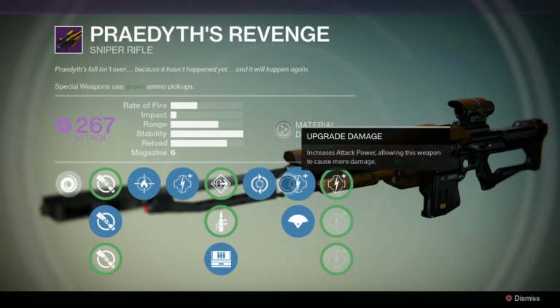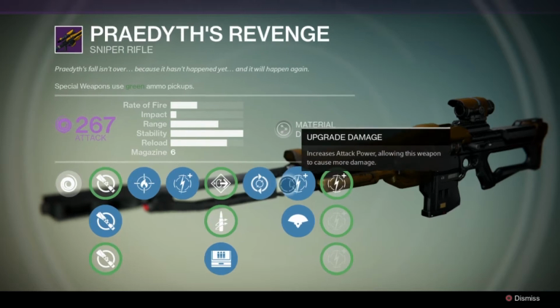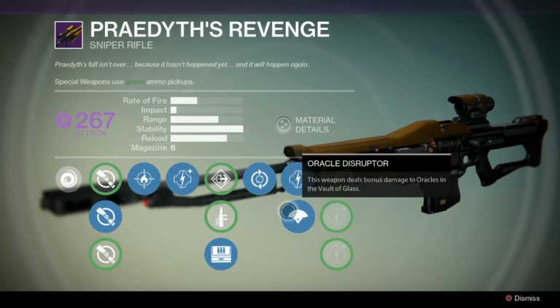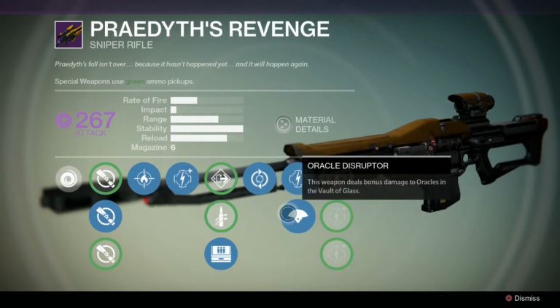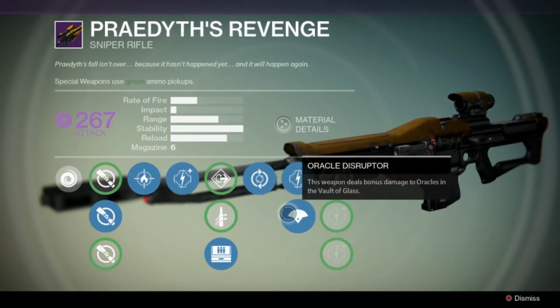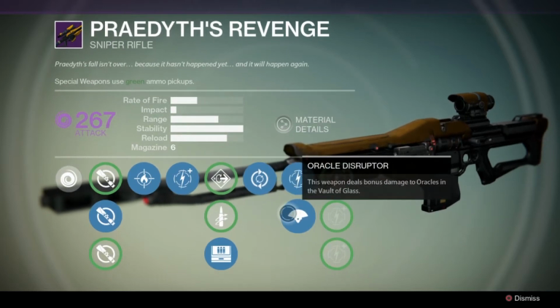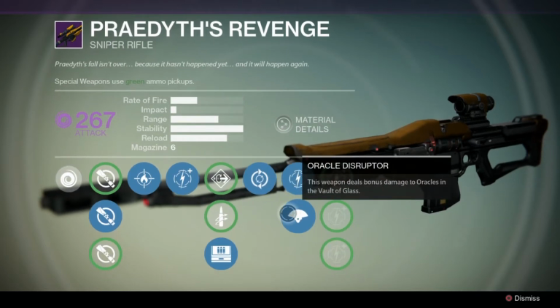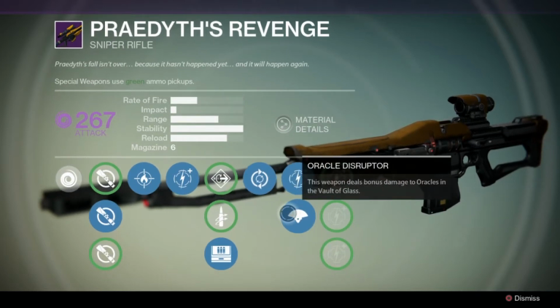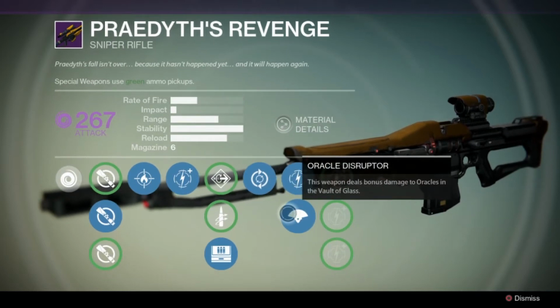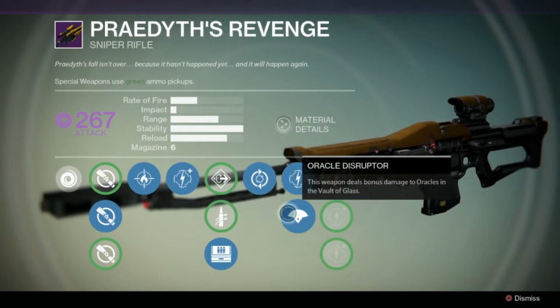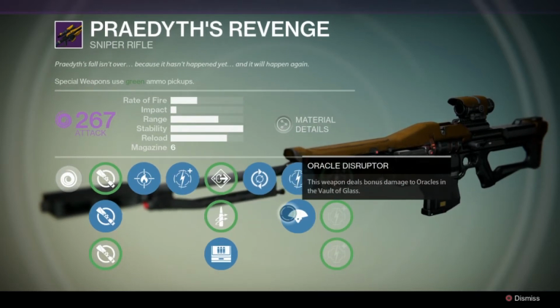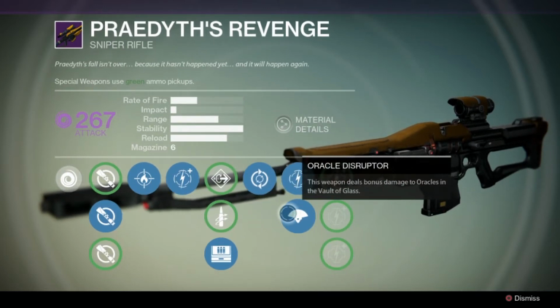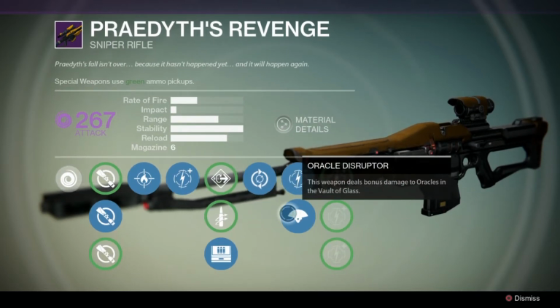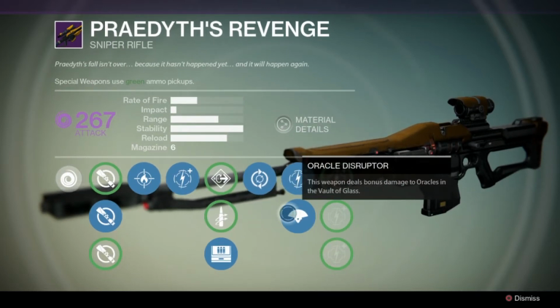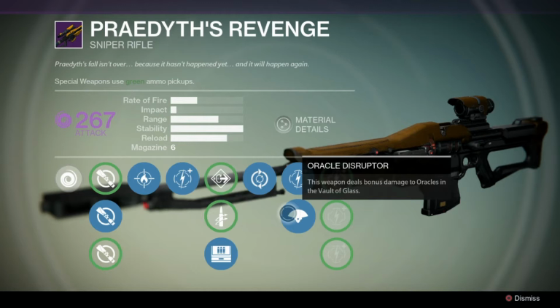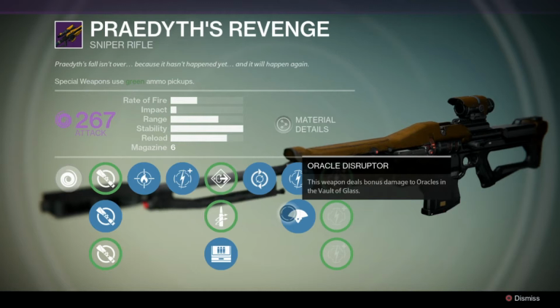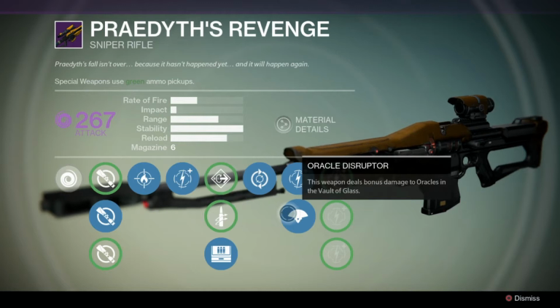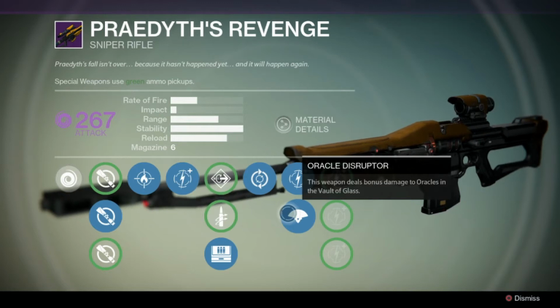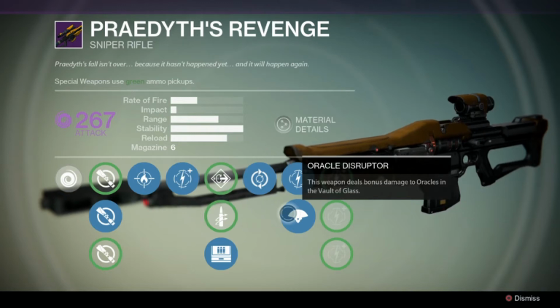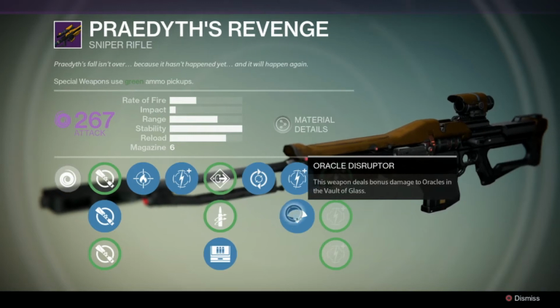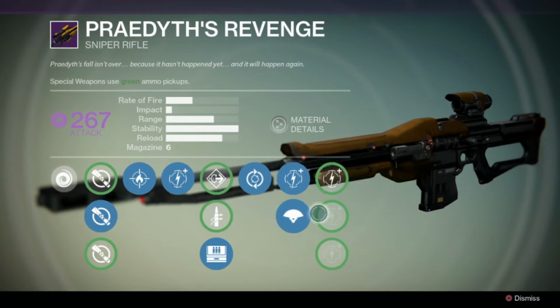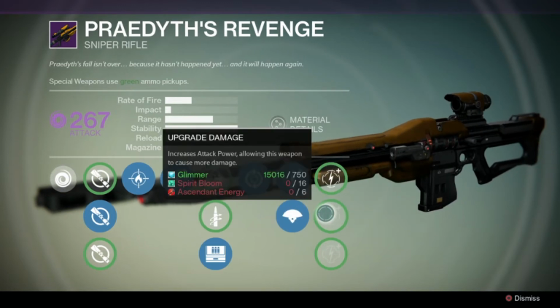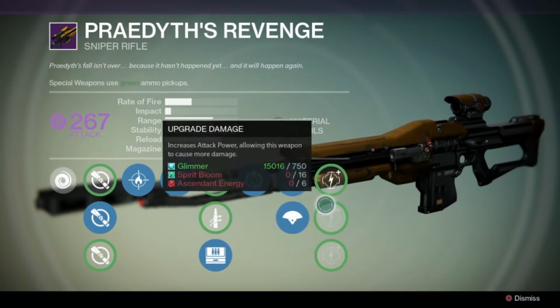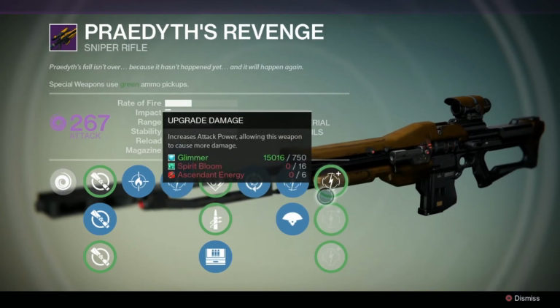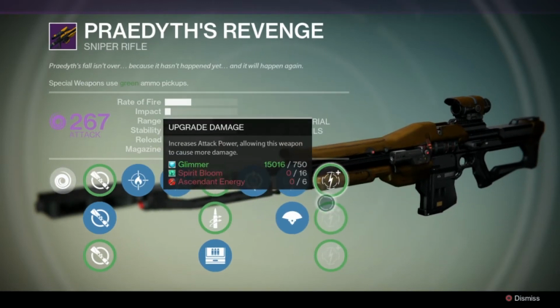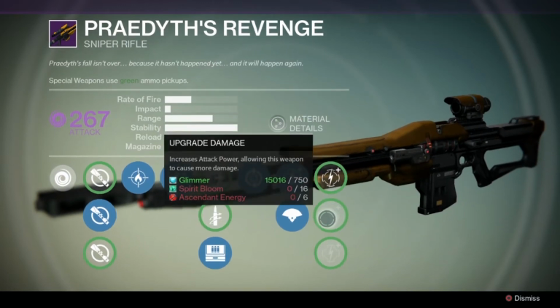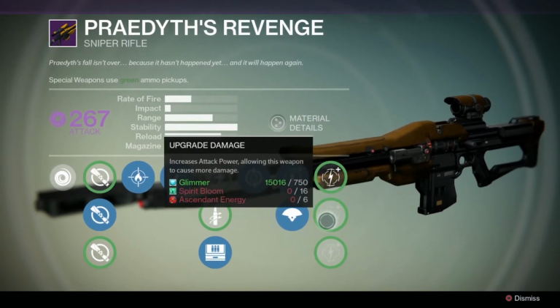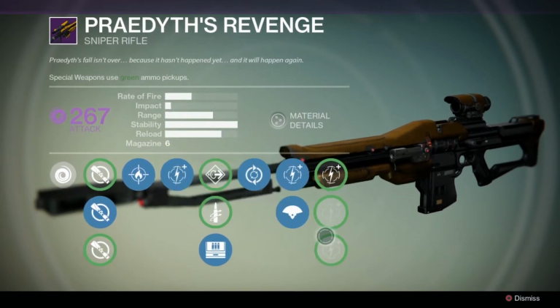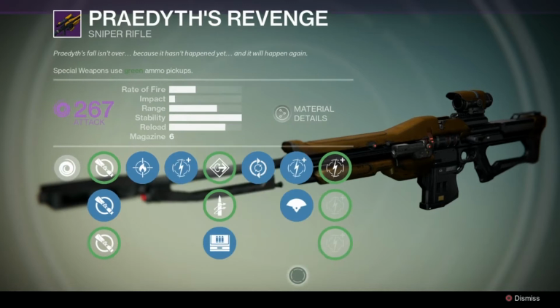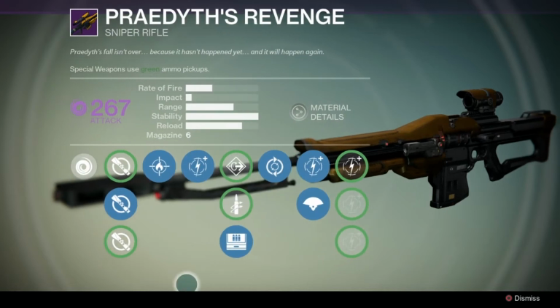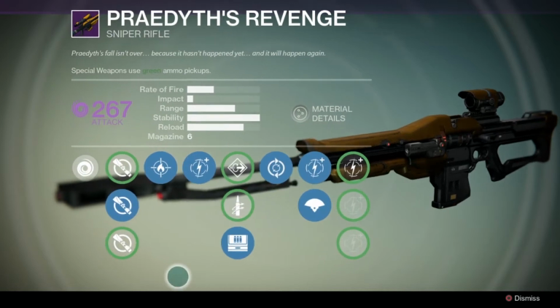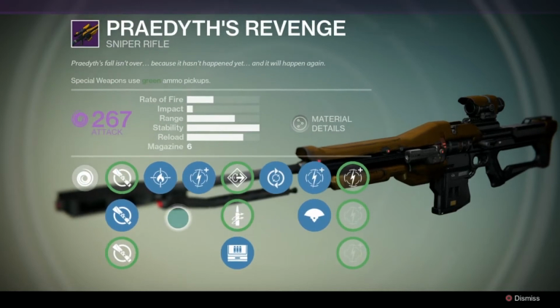Finally, we have Feeding Frenzy: kills with this weapon increase reload speed for a short time. After that there's a damage upgrade, and we also have Oracle Disruptor — because this comes from the Vault of Glass, it increases damage upon Oracles. After that it's just damage upgrades, nothing too special.